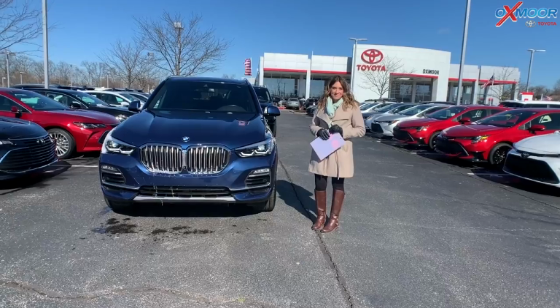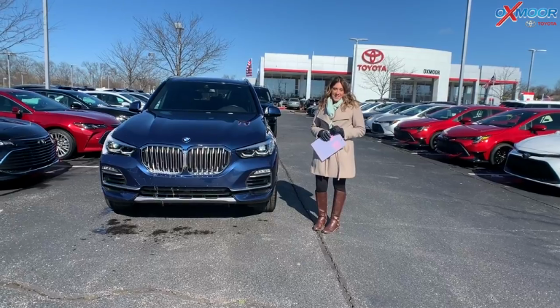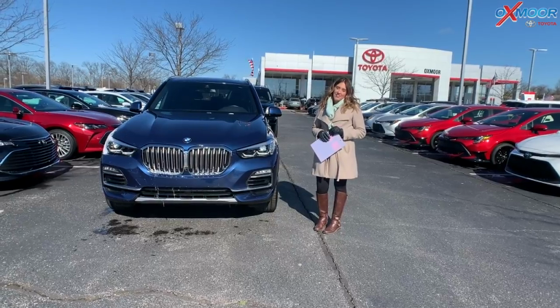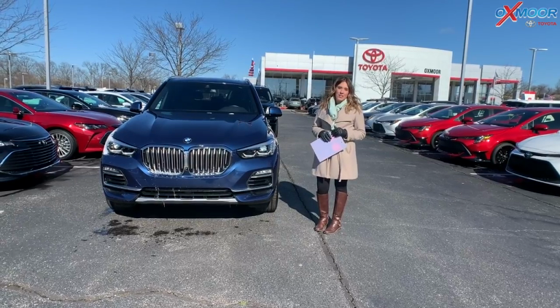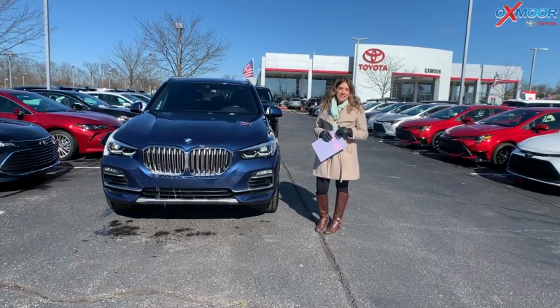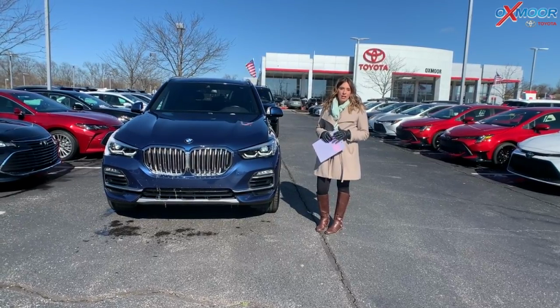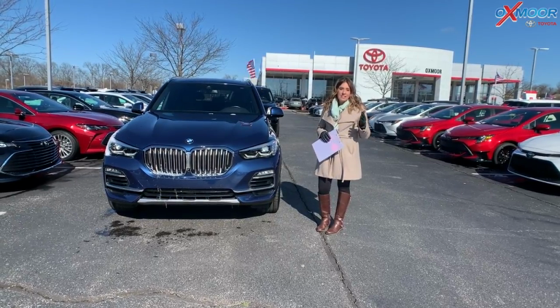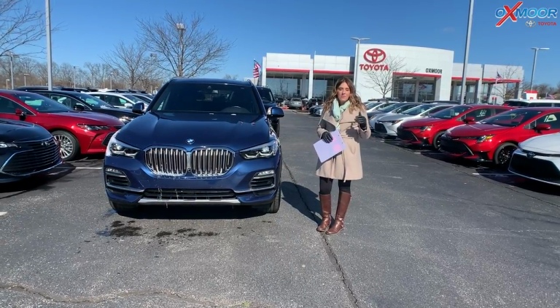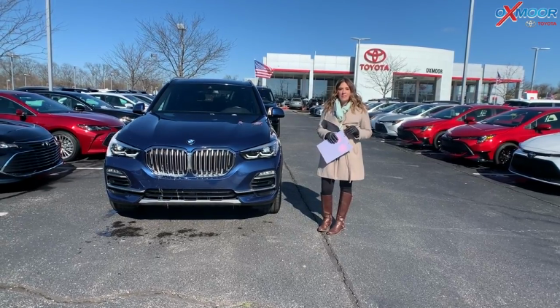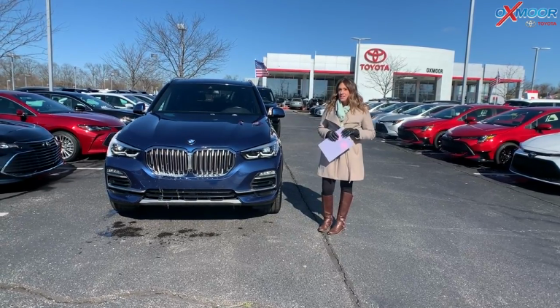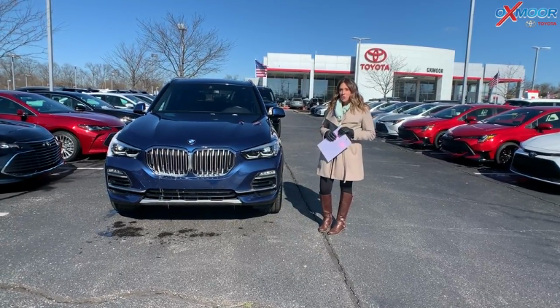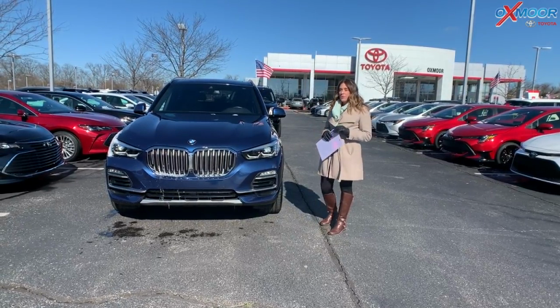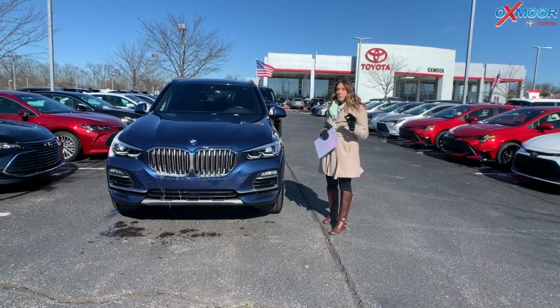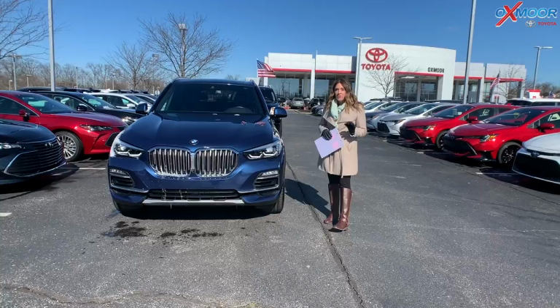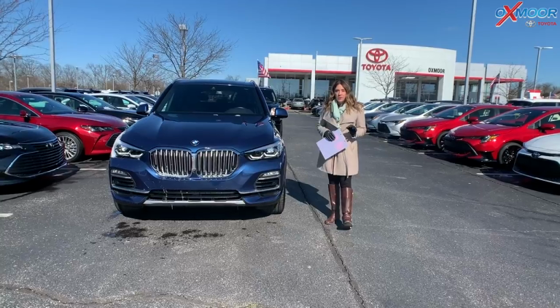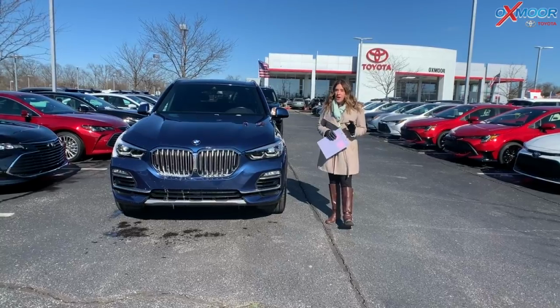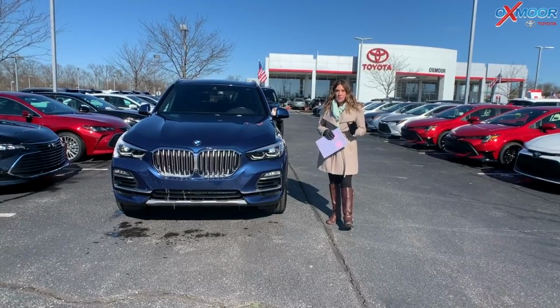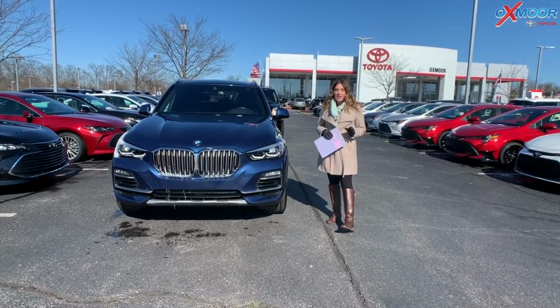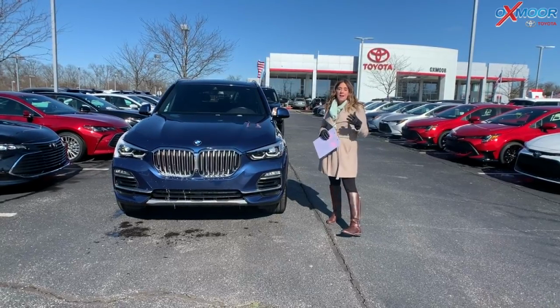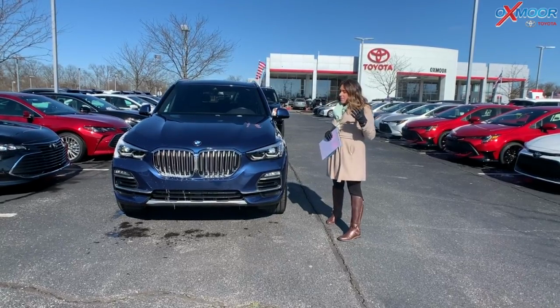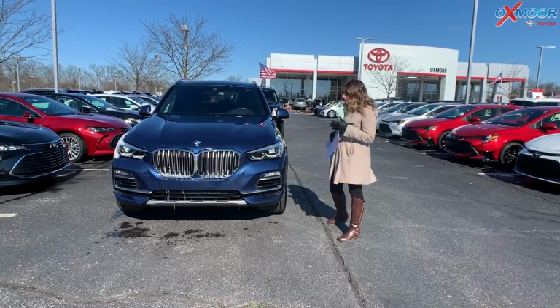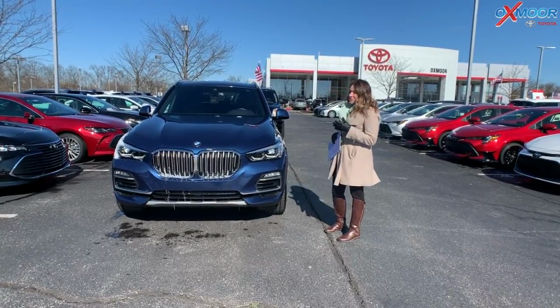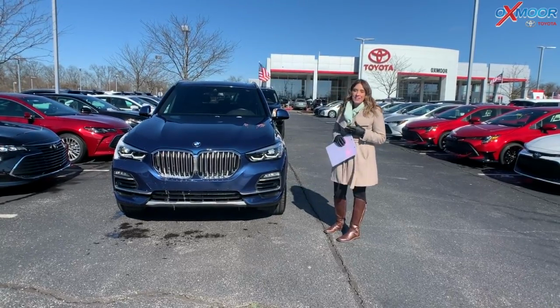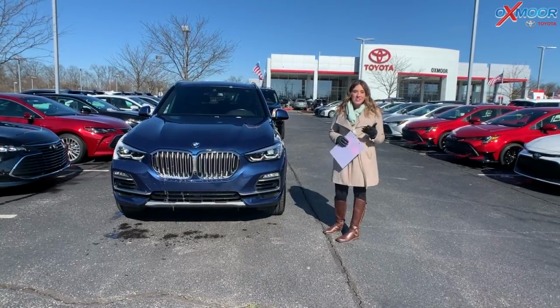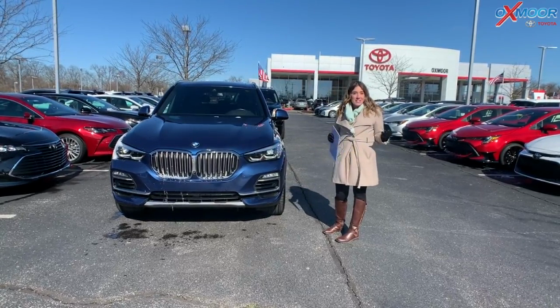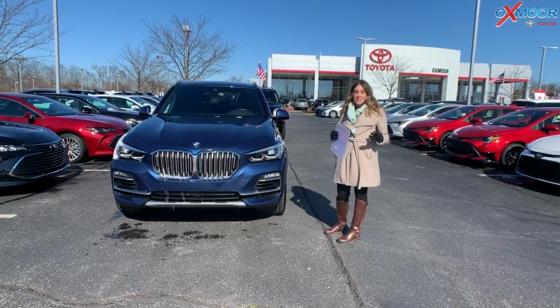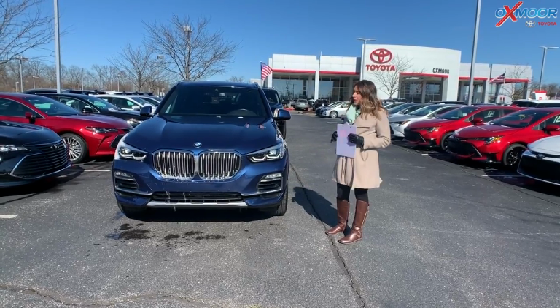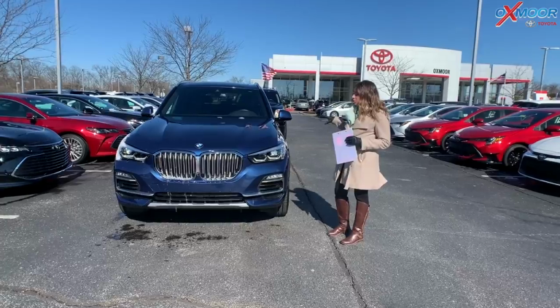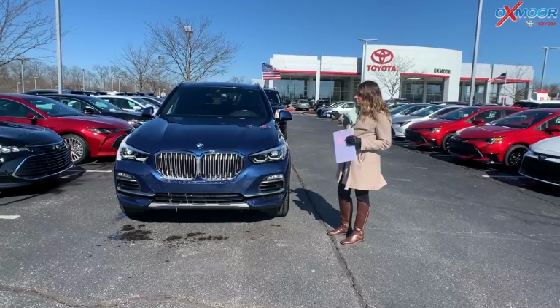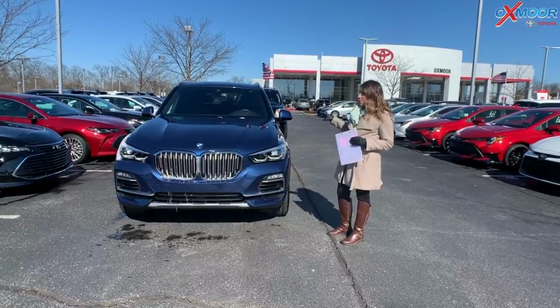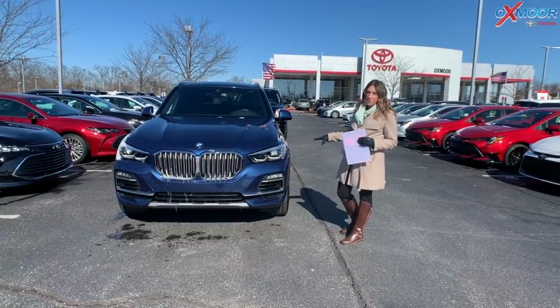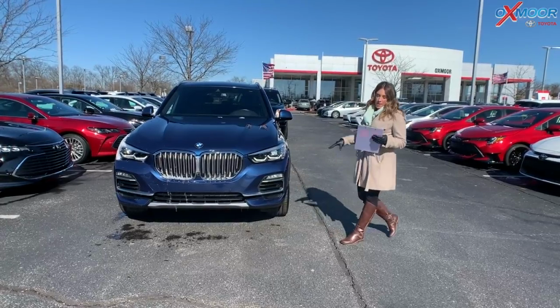Hey everyone, it's Gabrielle and today I'm over here at Oxmoor Toyota for our pre-owned vehicles of the week. I have three vehicles I would like to share some details on, so why don't we go over a few on the first one.